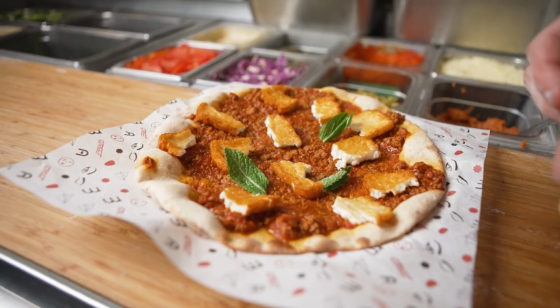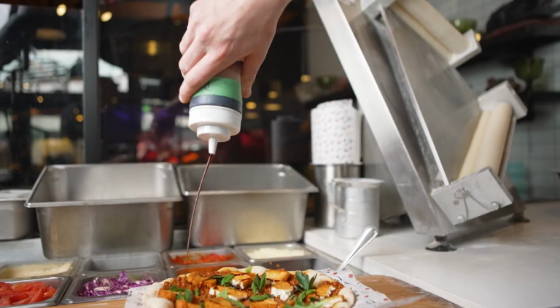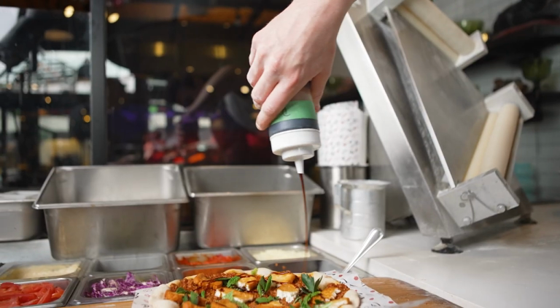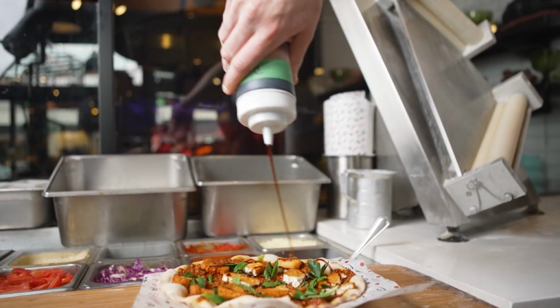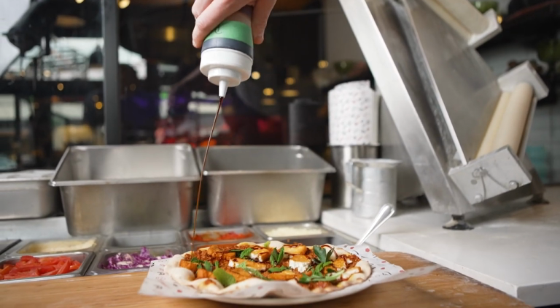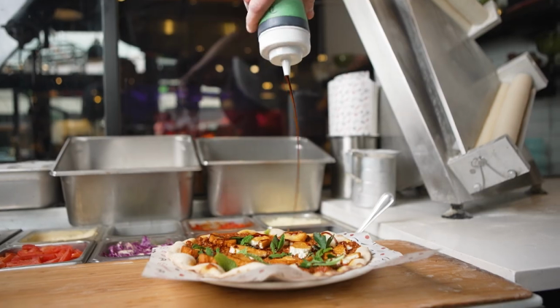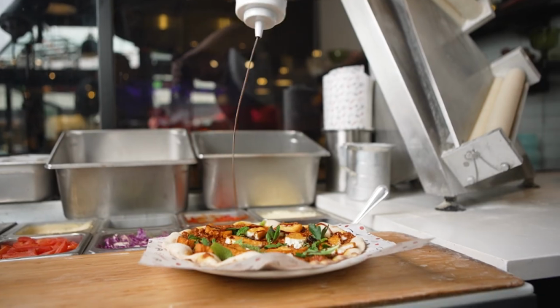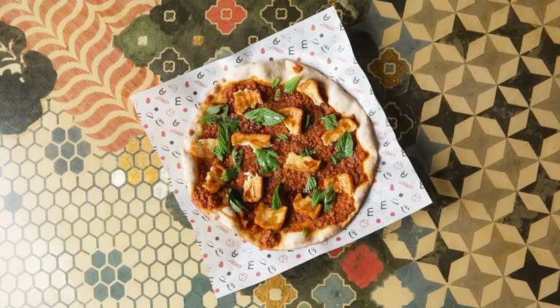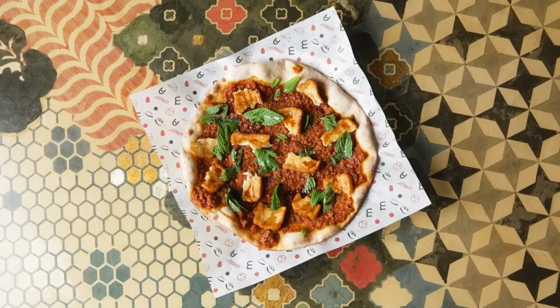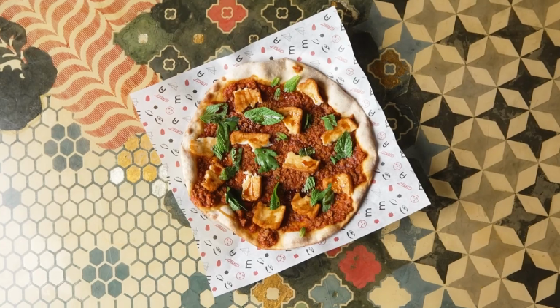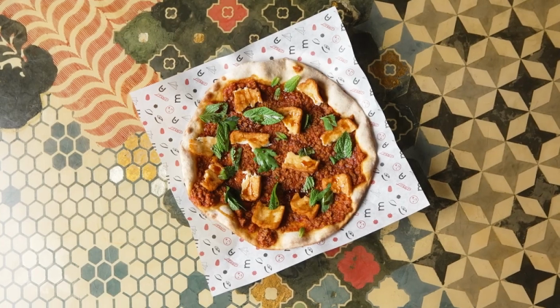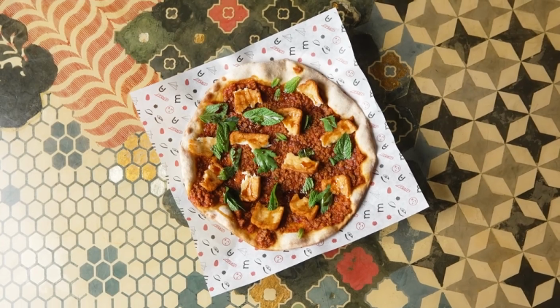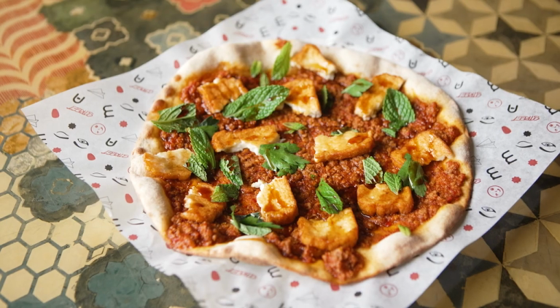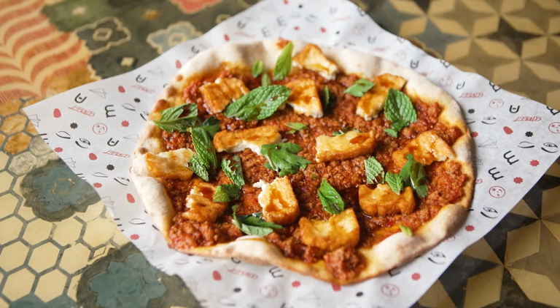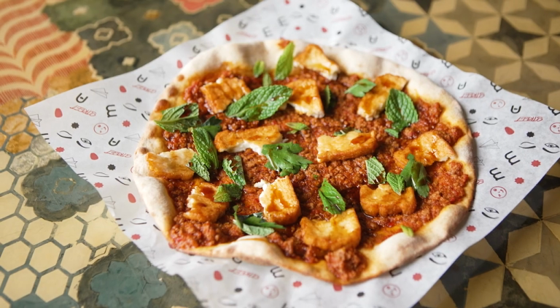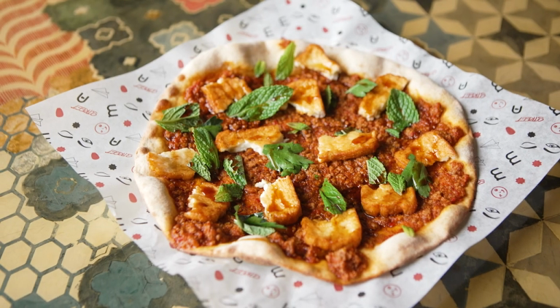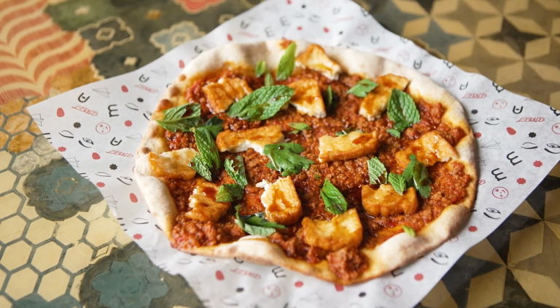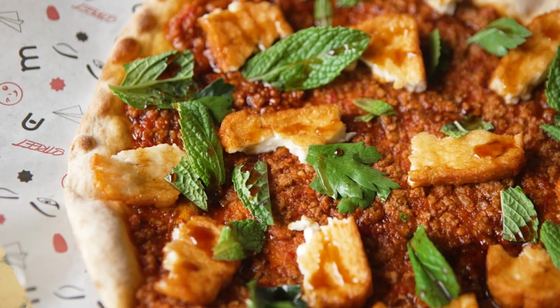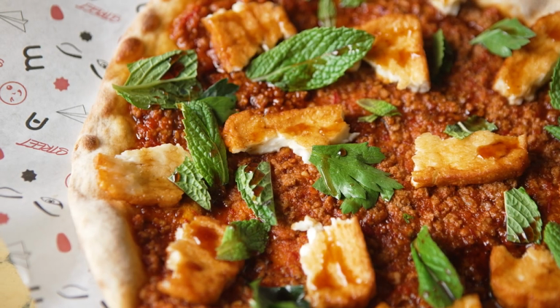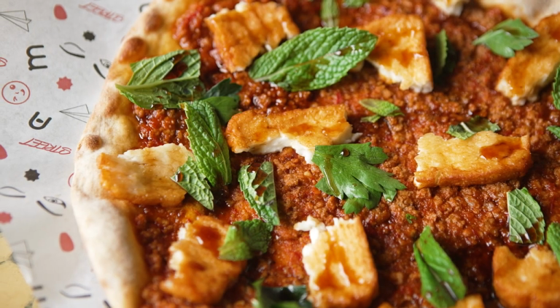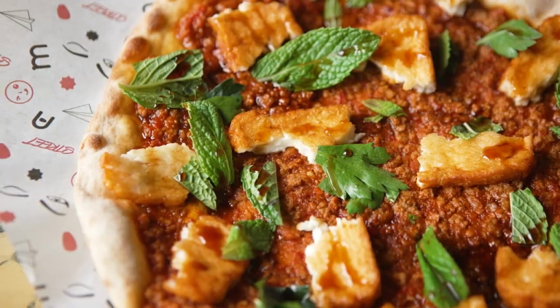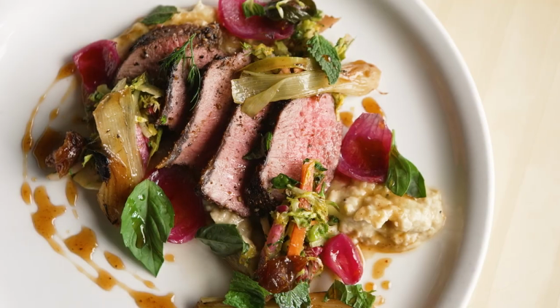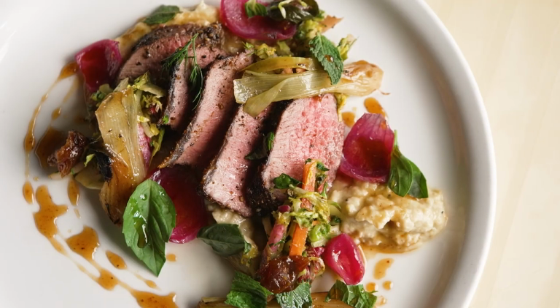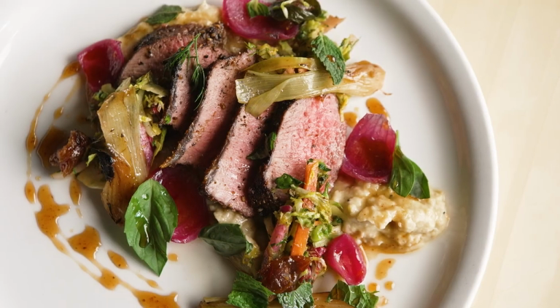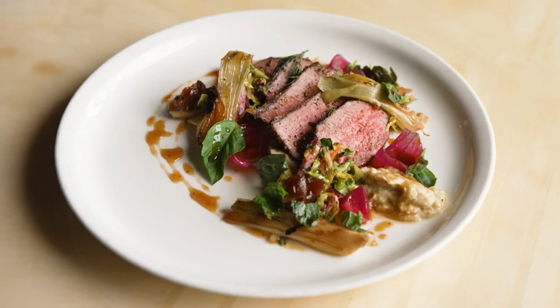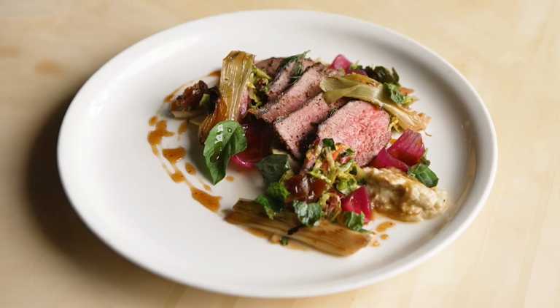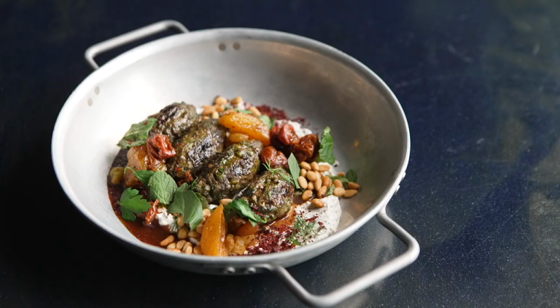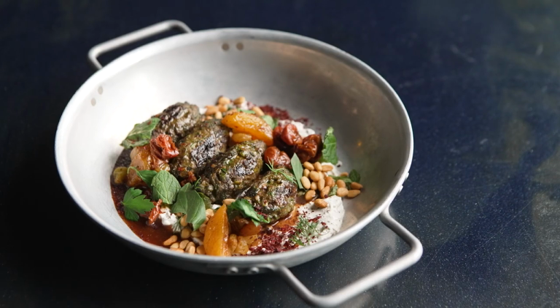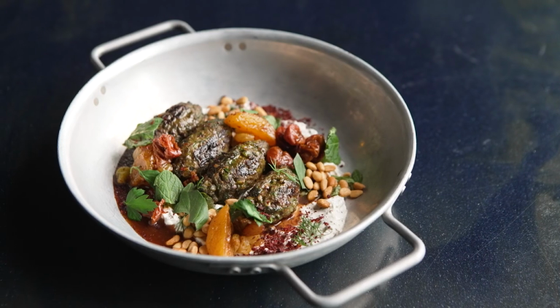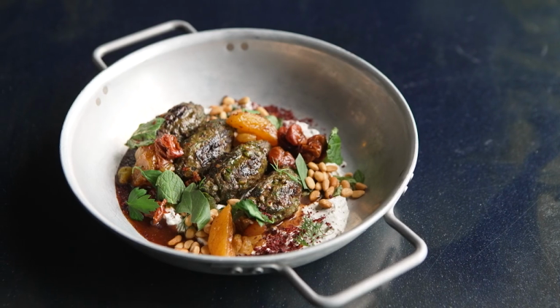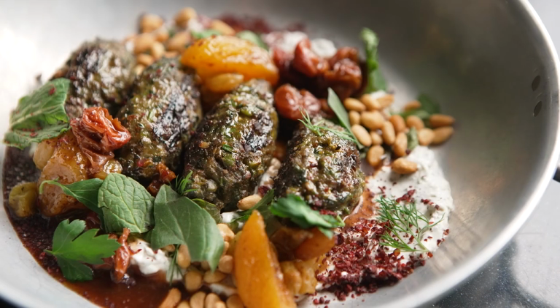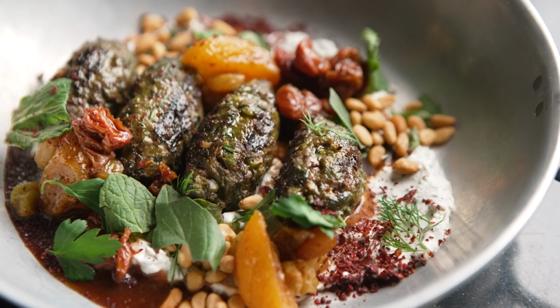The lamb biajeen has been on our menu since day one. It will never leave. It's really classic to what we do here at Momnoon. We love serving local lamb here at Momnoon — it's a fantastic product with so many different options, and it is just delicious.